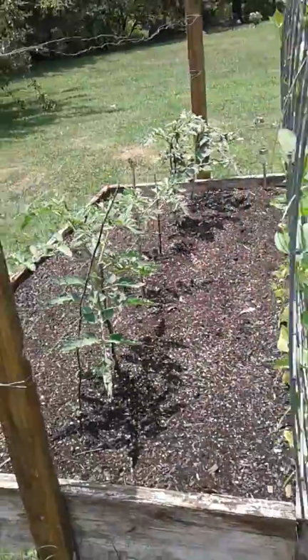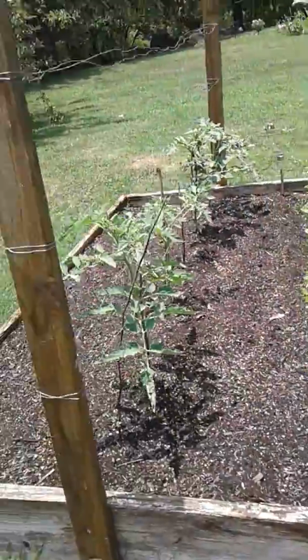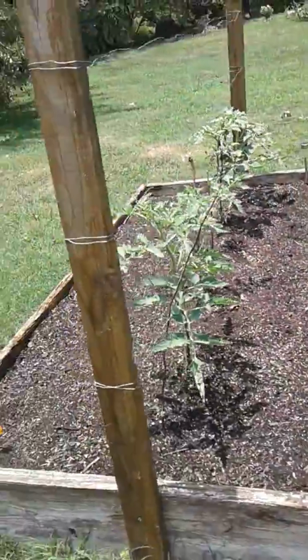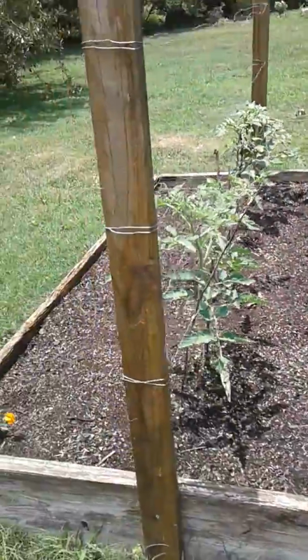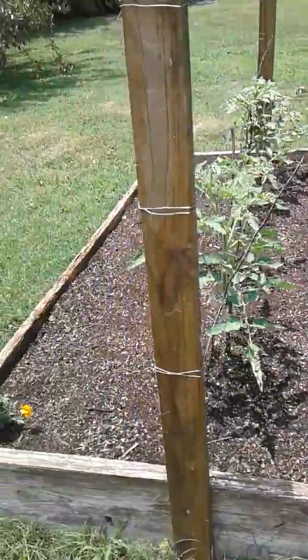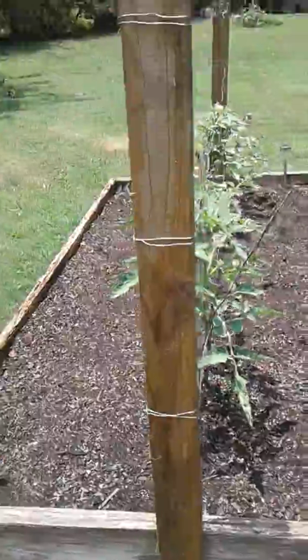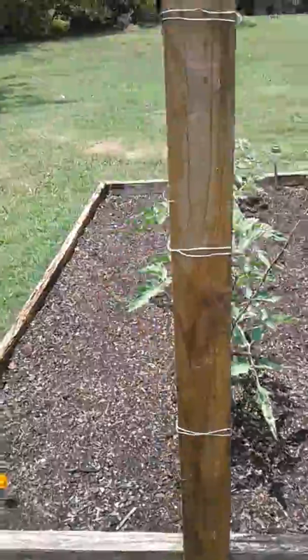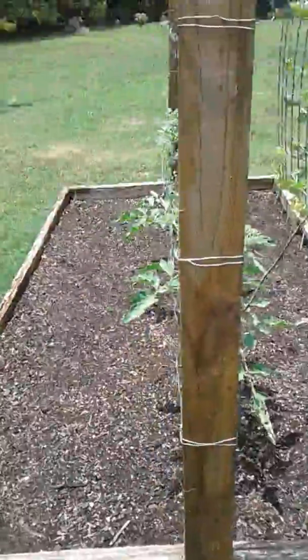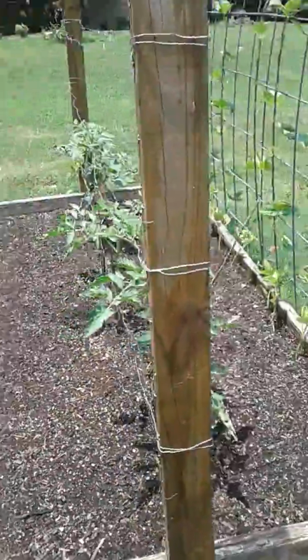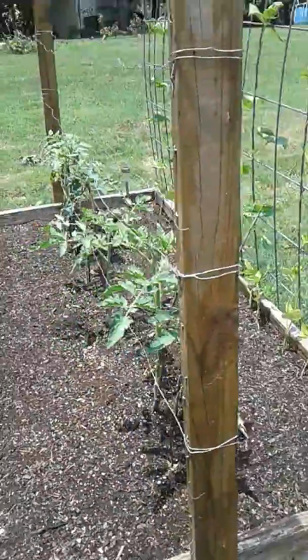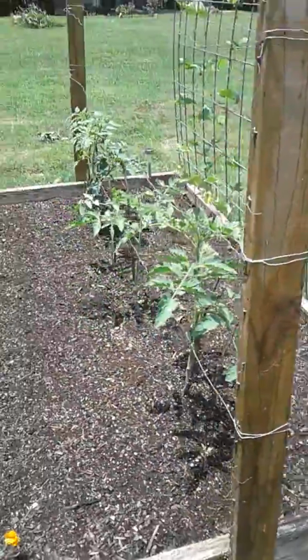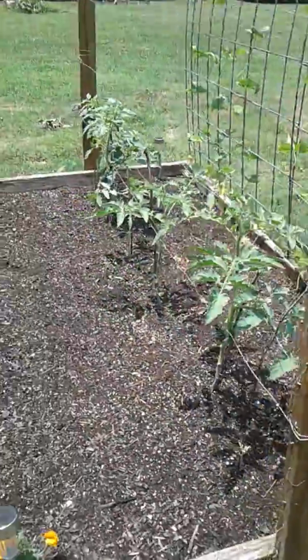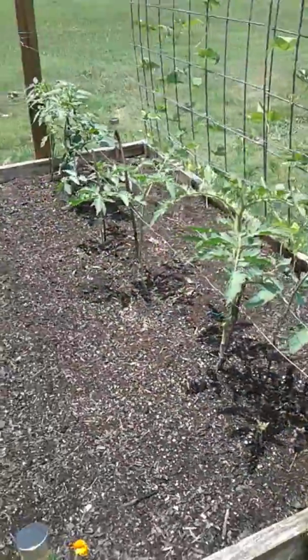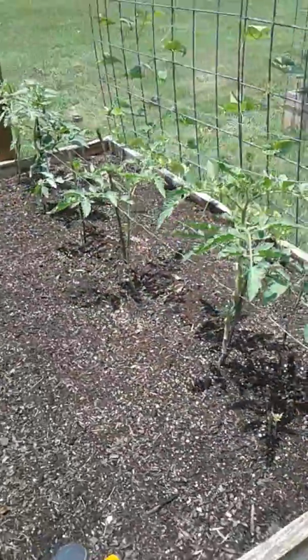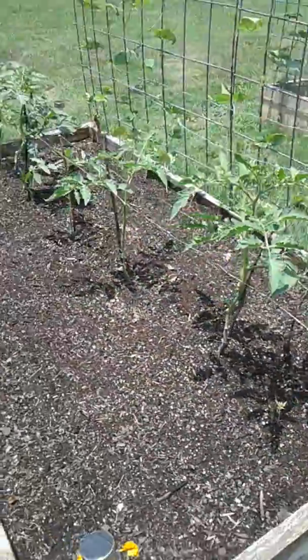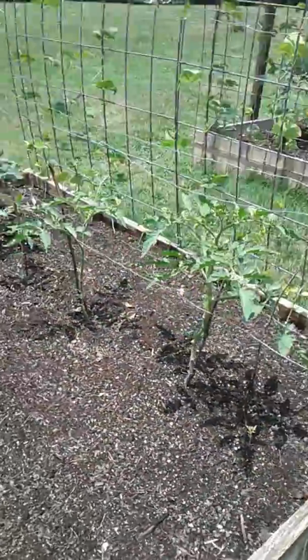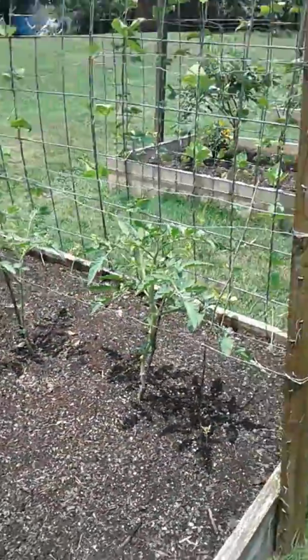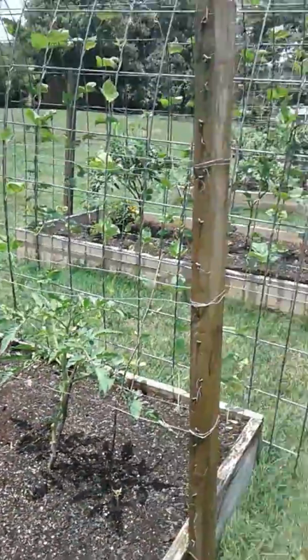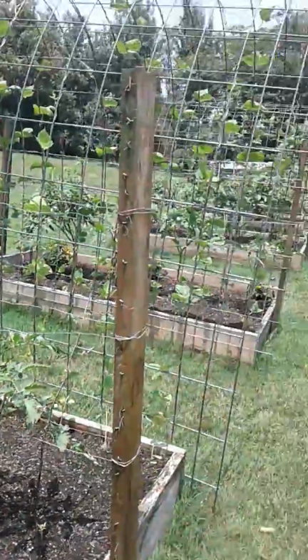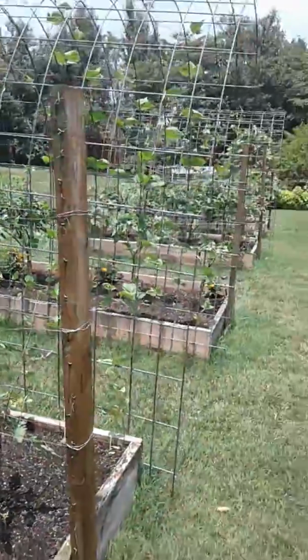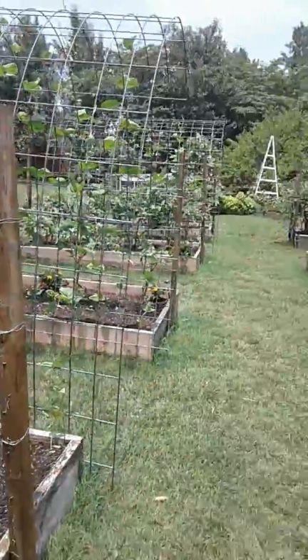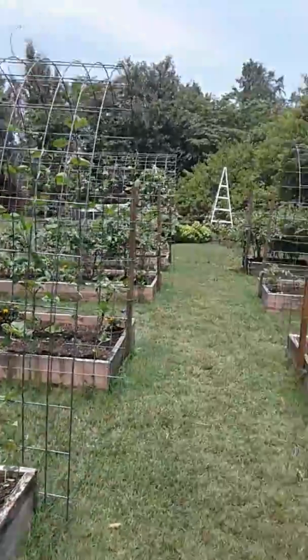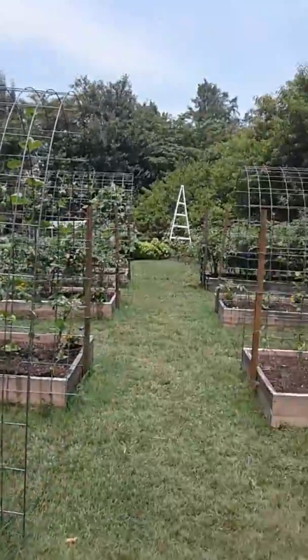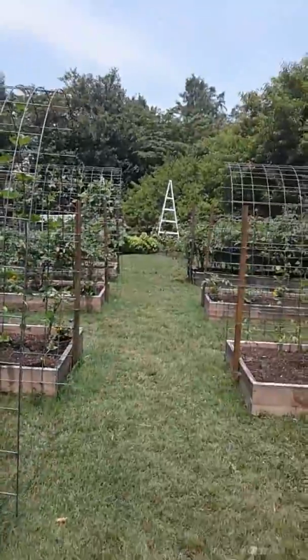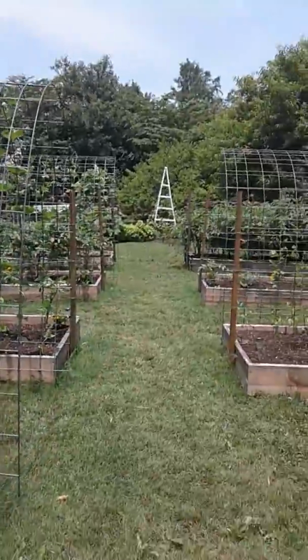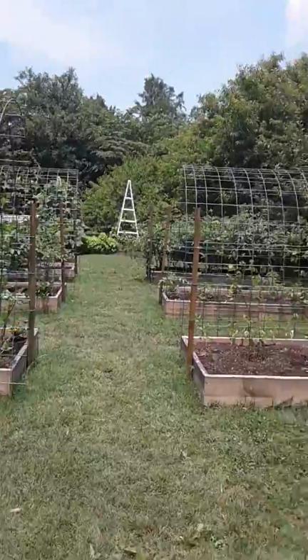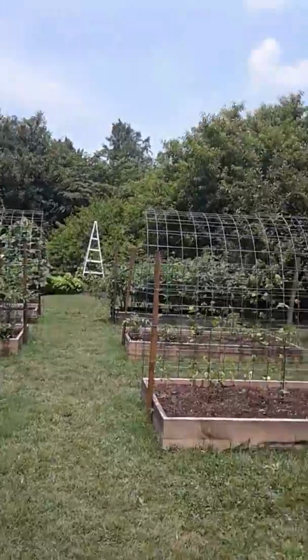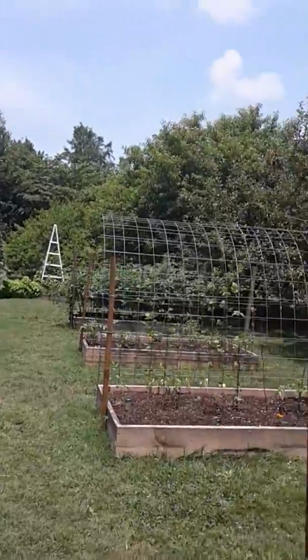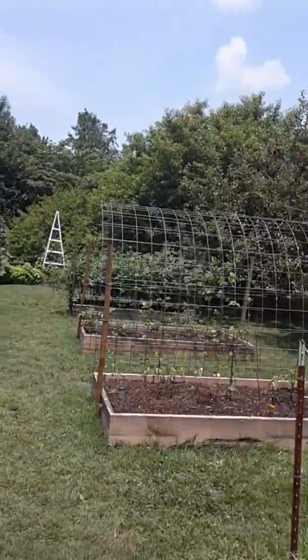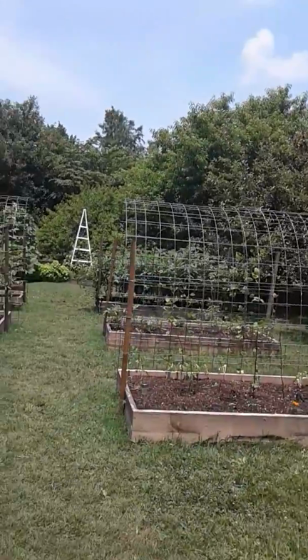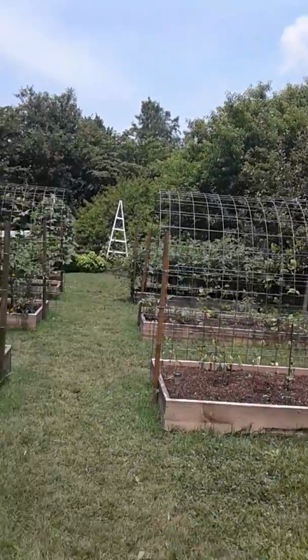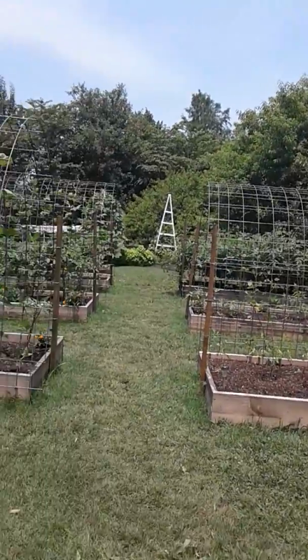The last box has got more tomatoes and green beans. We try to grow a lot of what we eat, so there you have it — that's the garden.